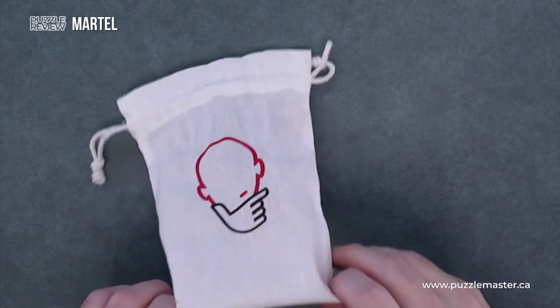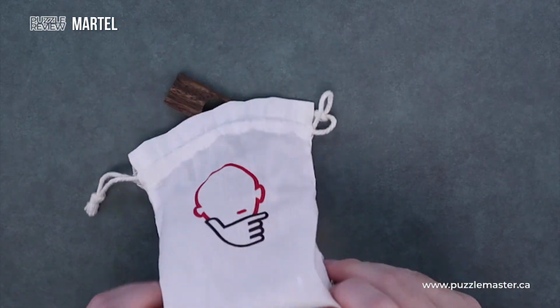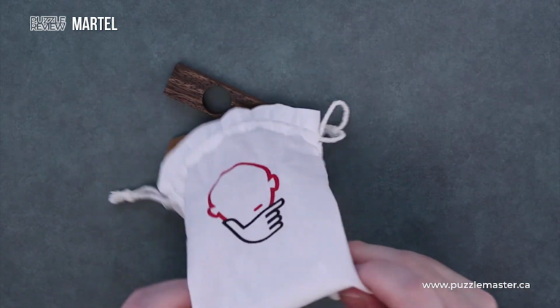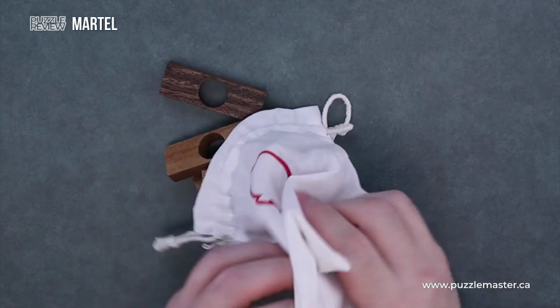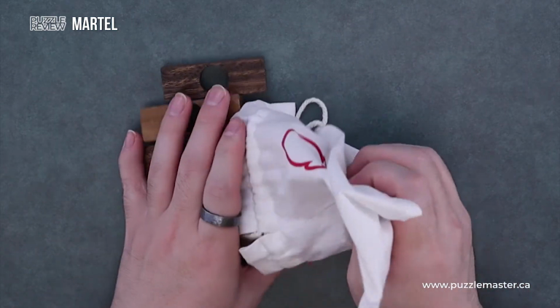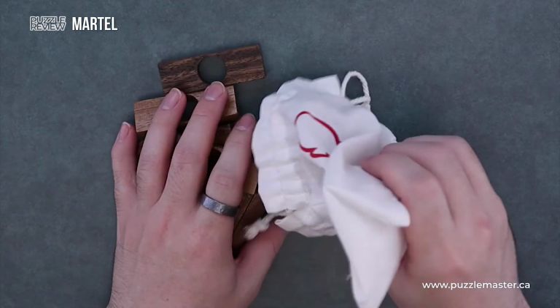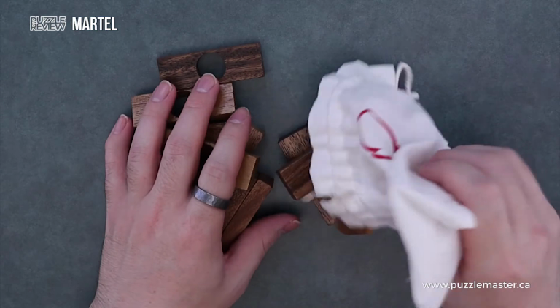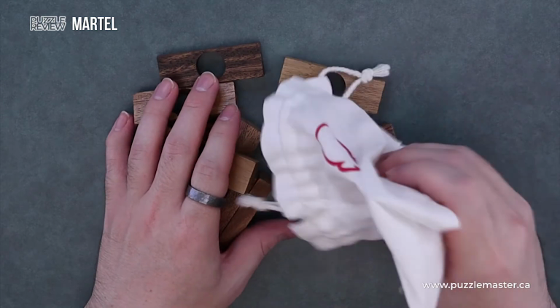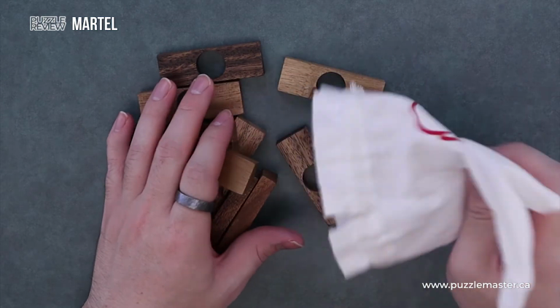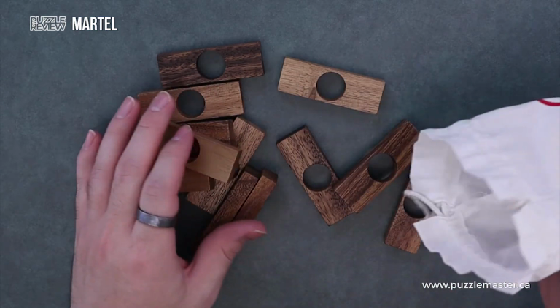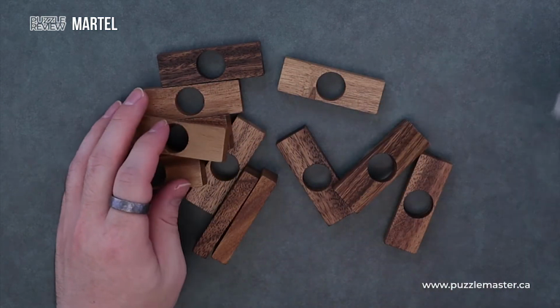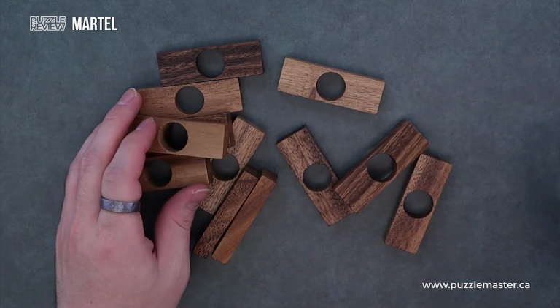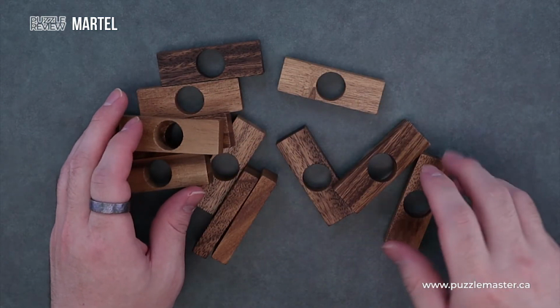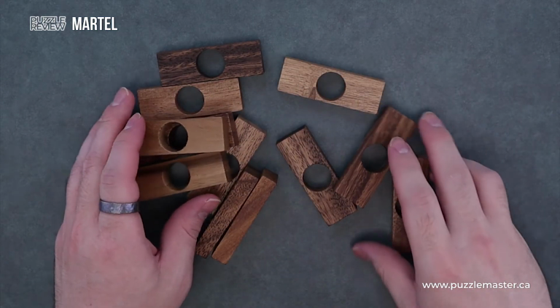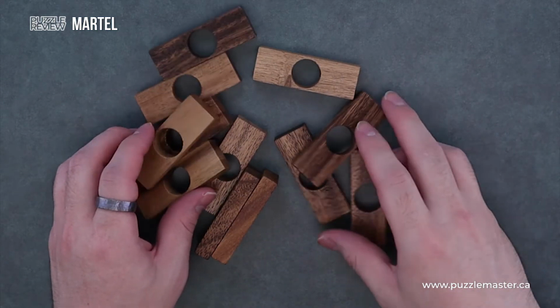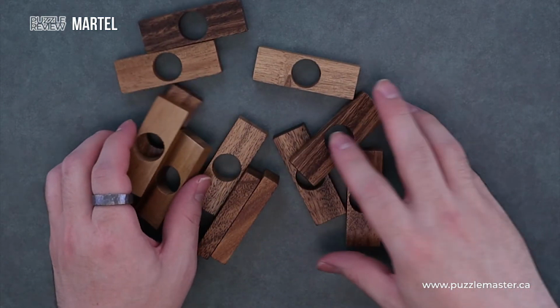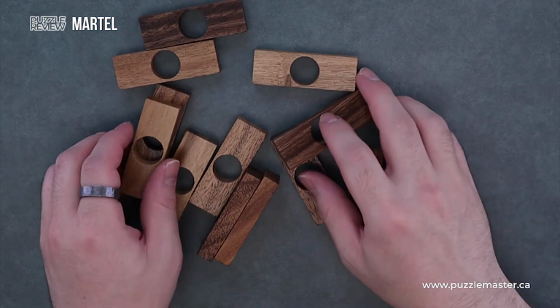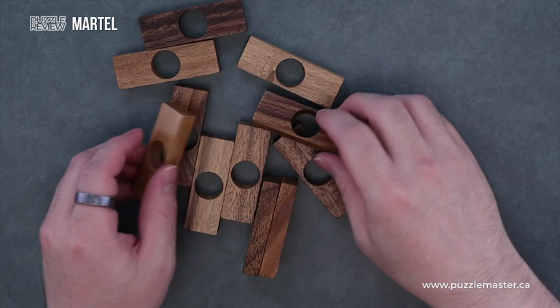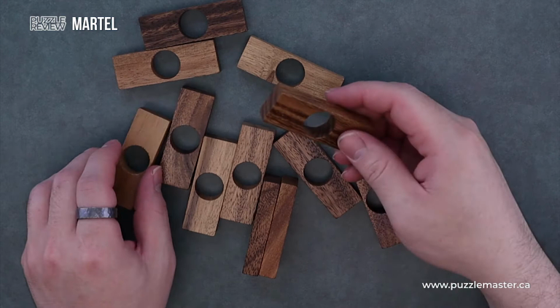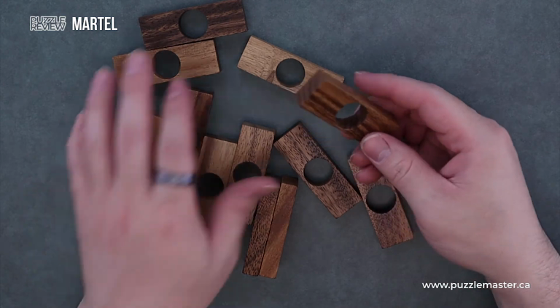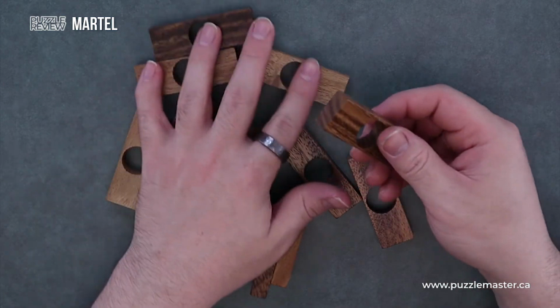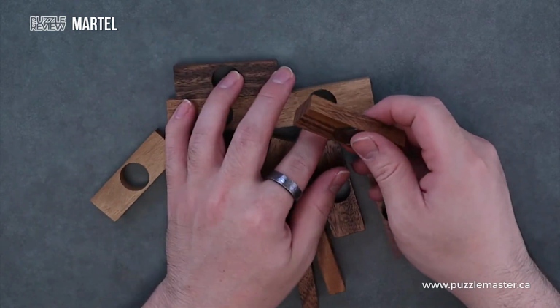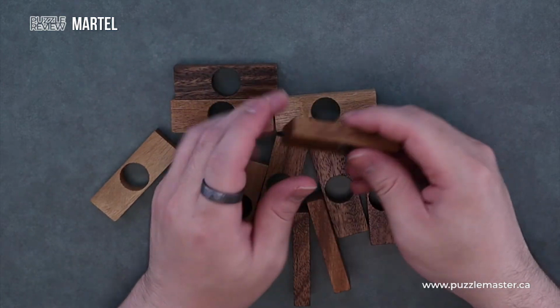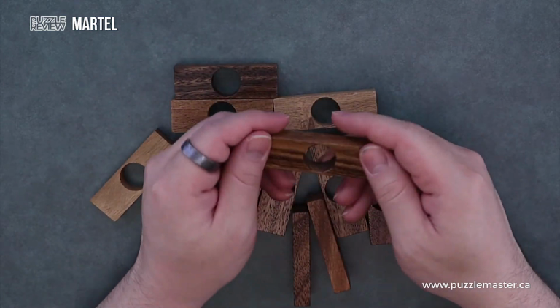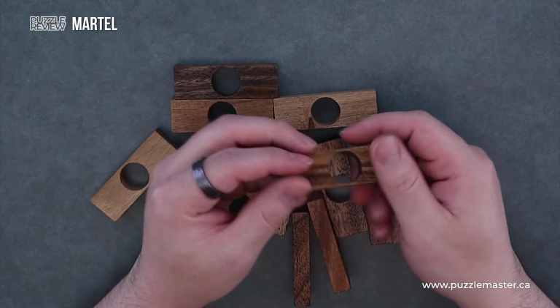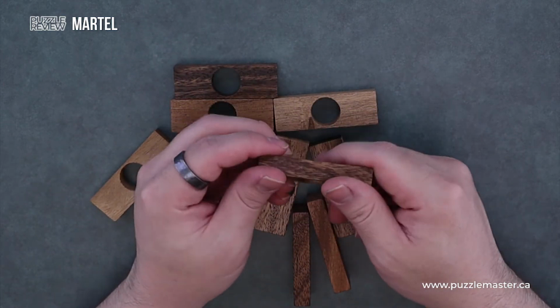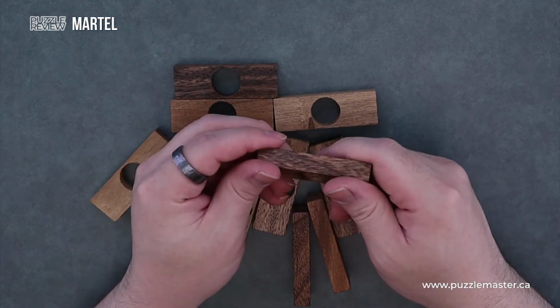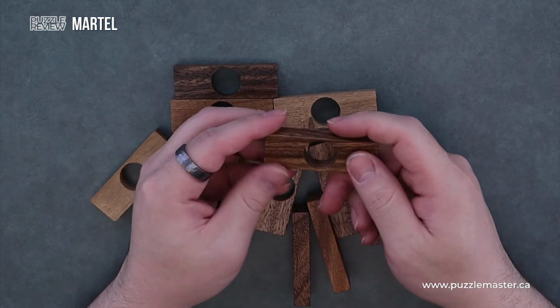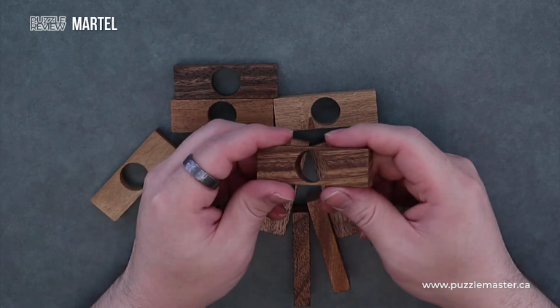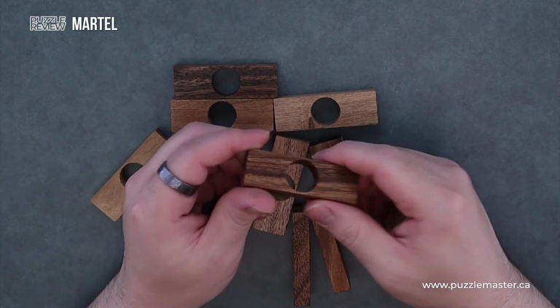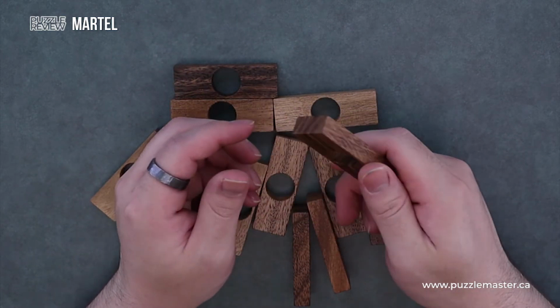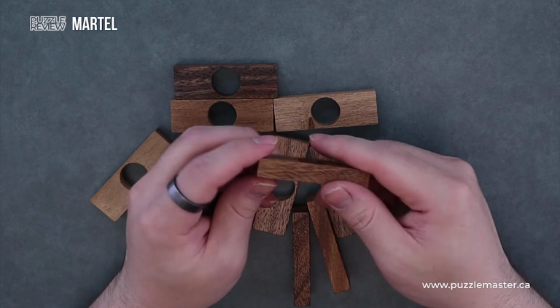Dumping it out, we have 12 of these nice hefty pieces made out of wood, lightly oiled. Very nice feel — chunky, hefty.